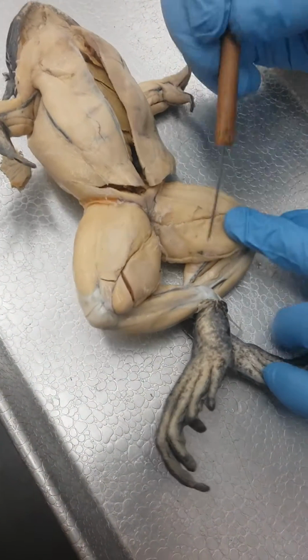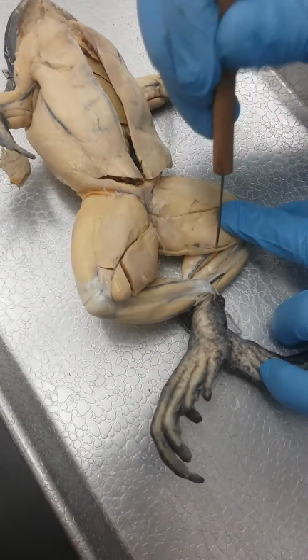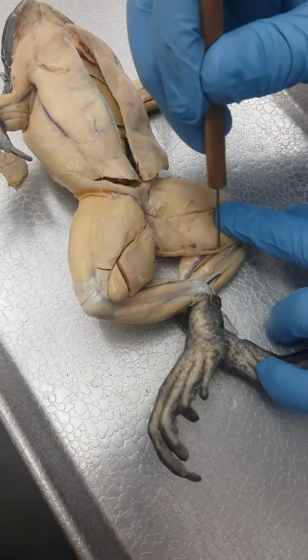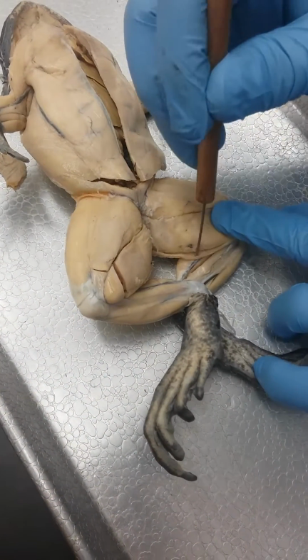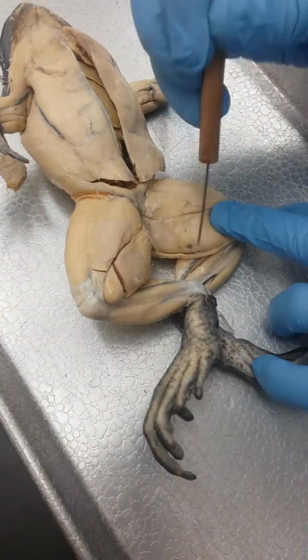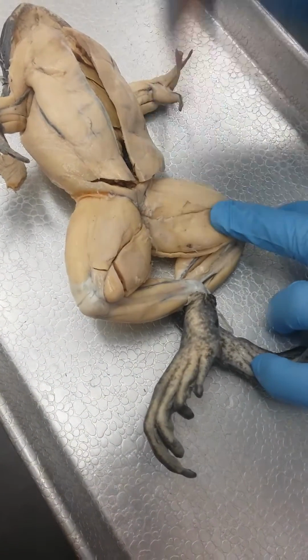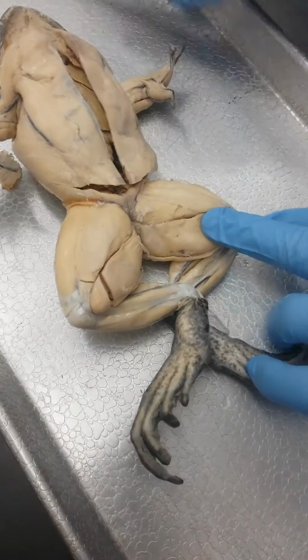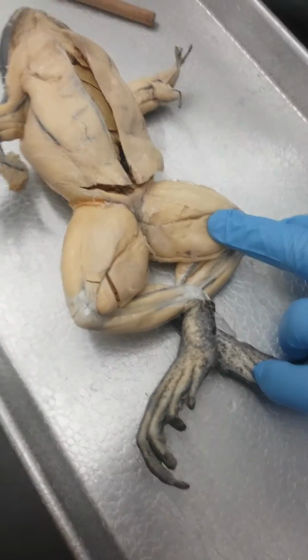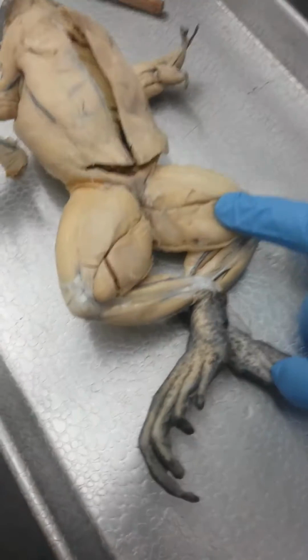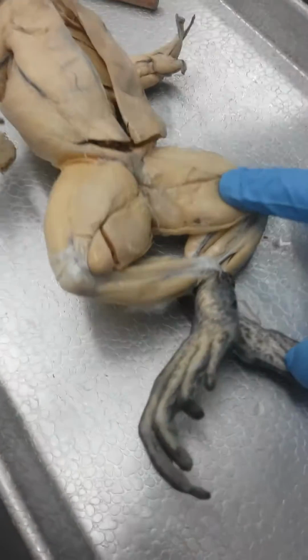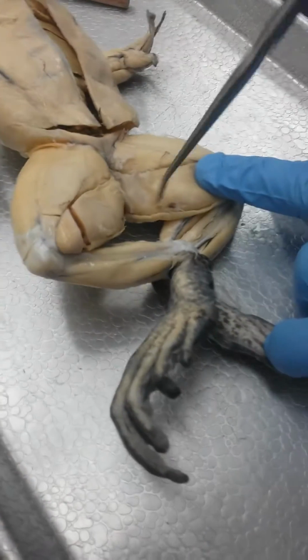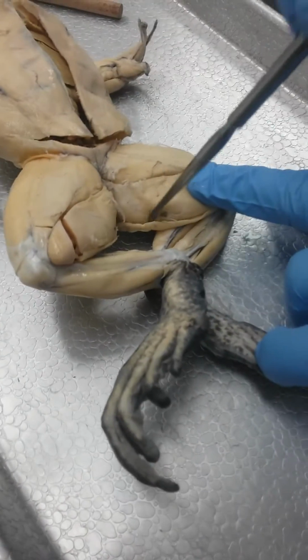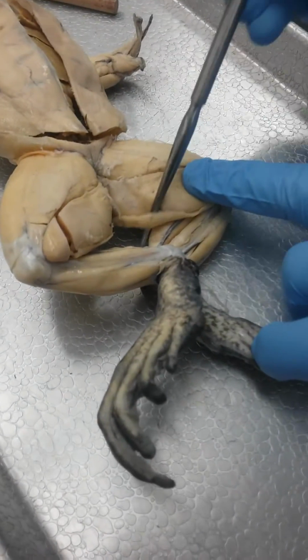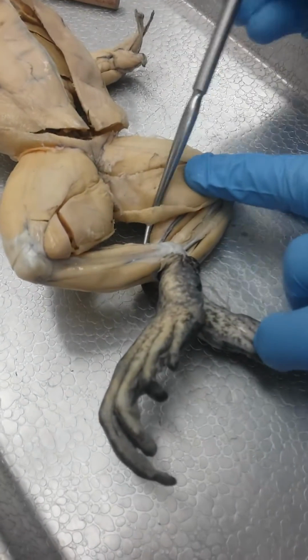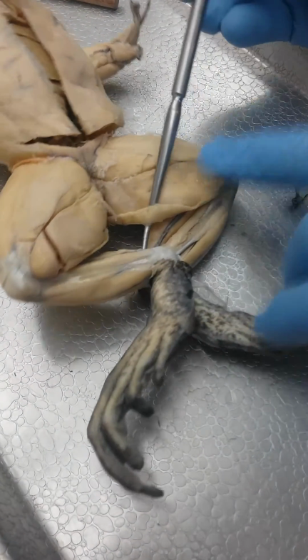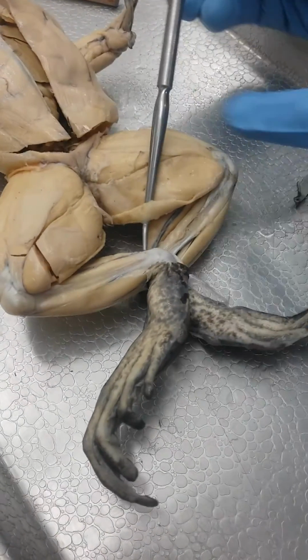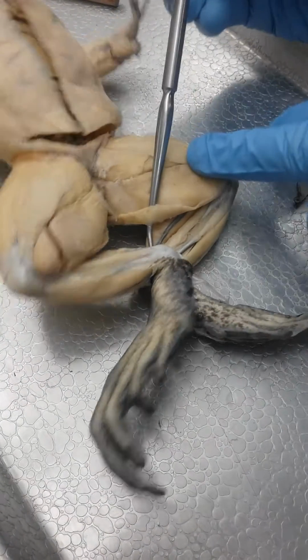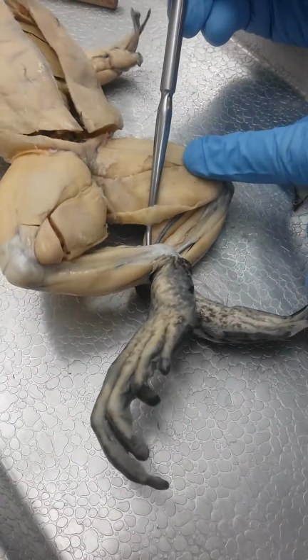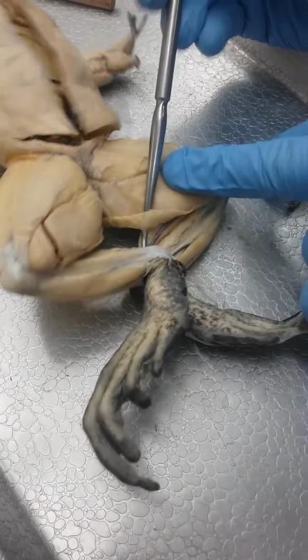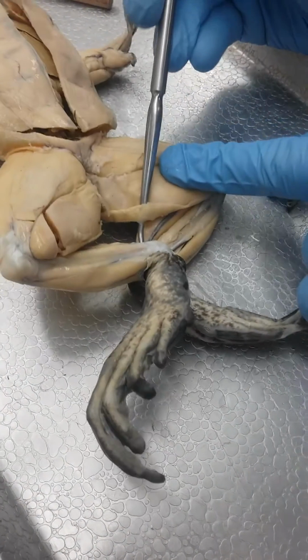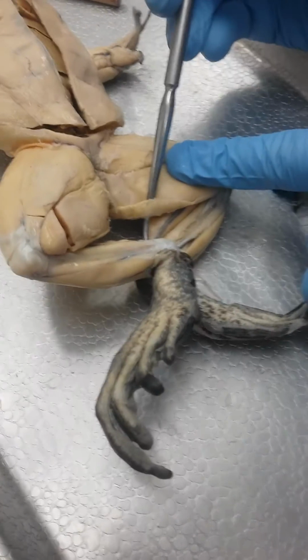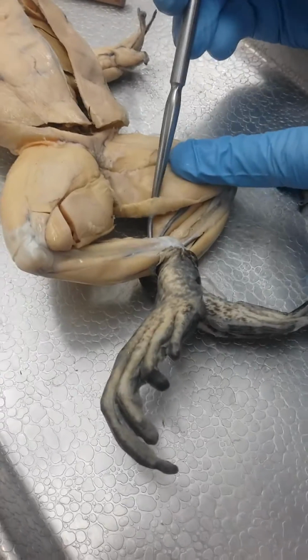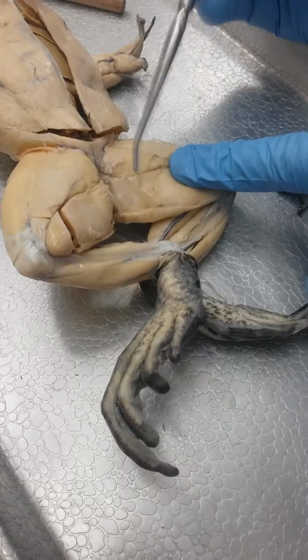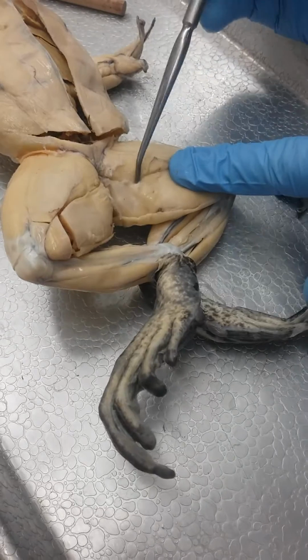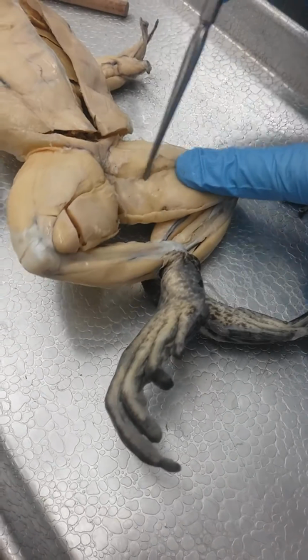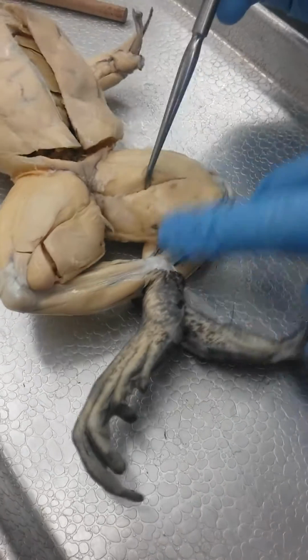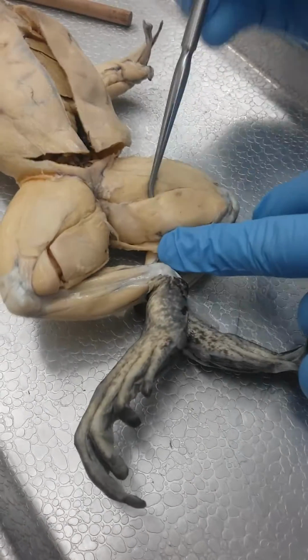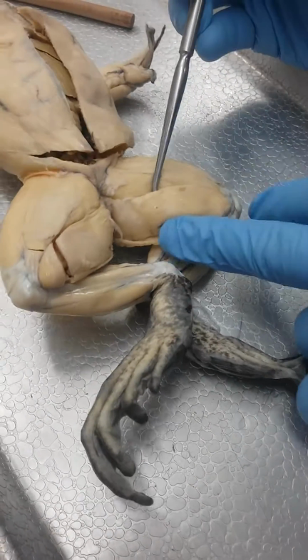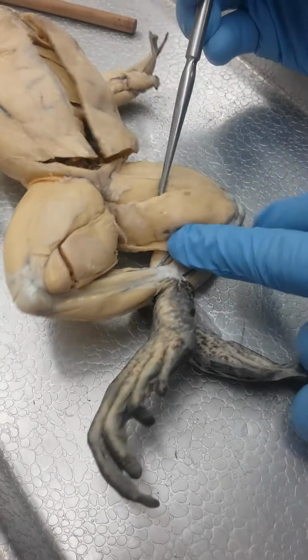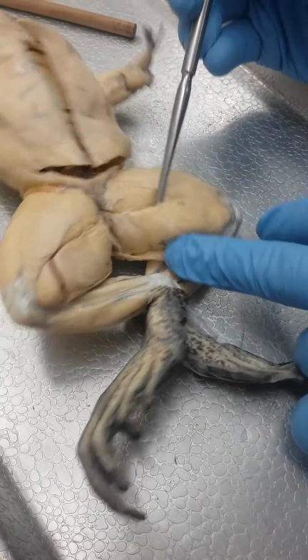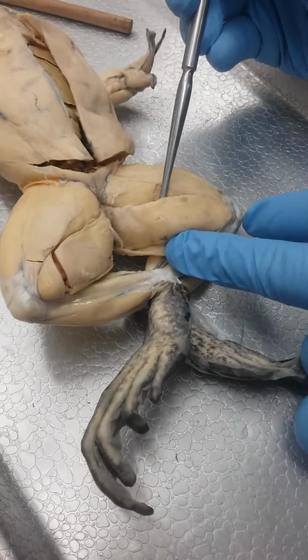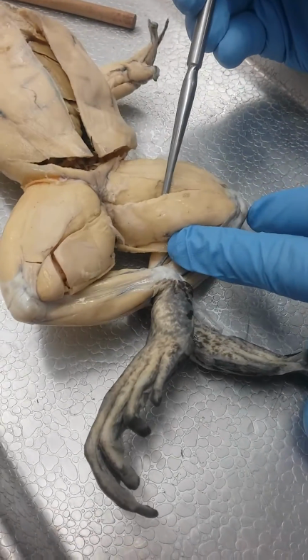This one right here is gracilis minor. And then this one right here is gracilis major.